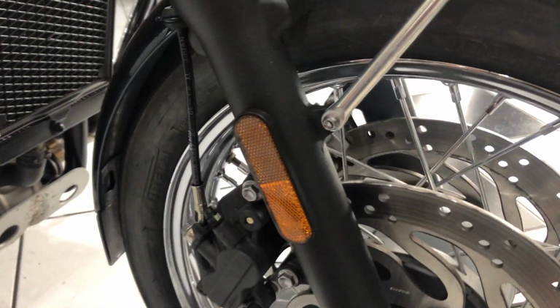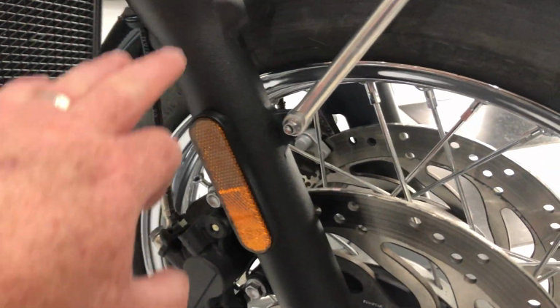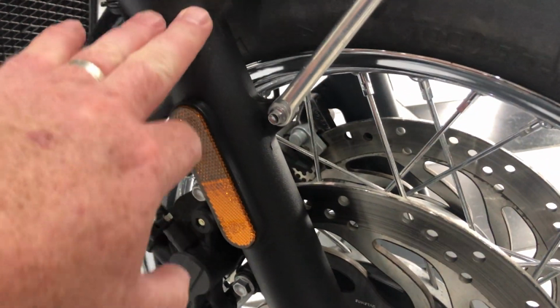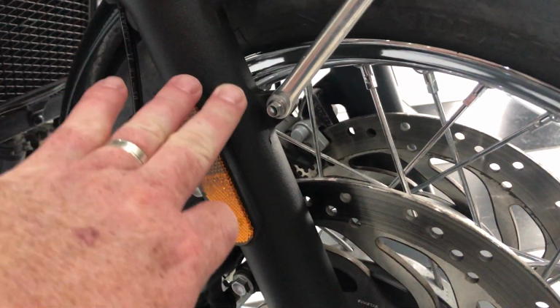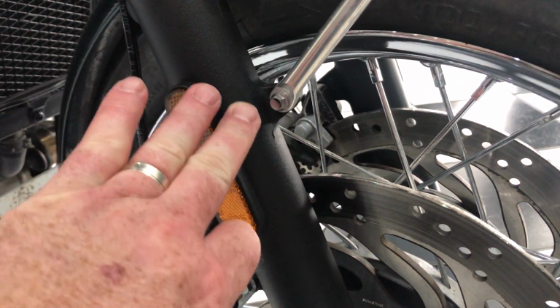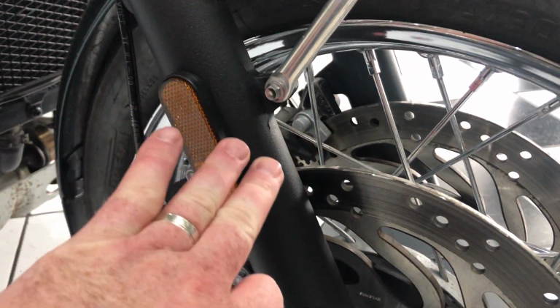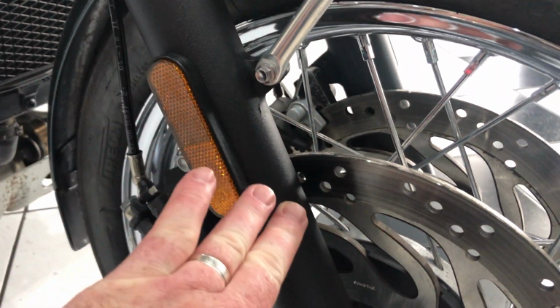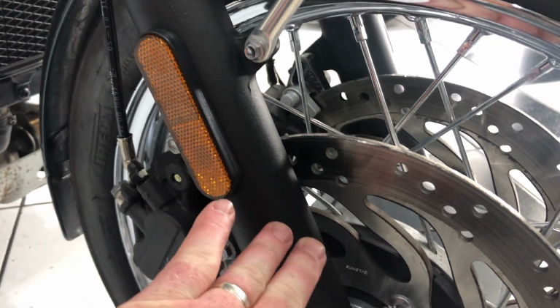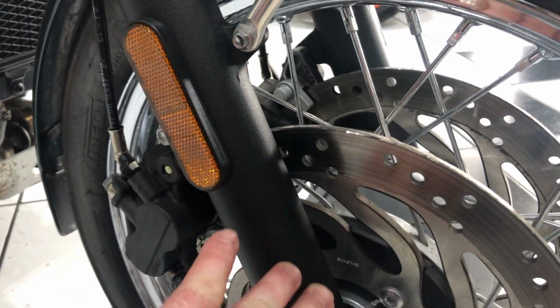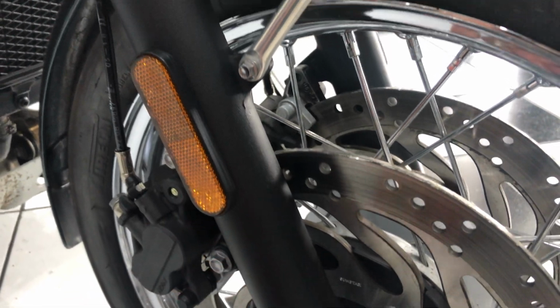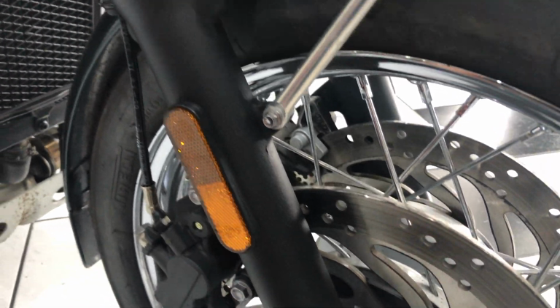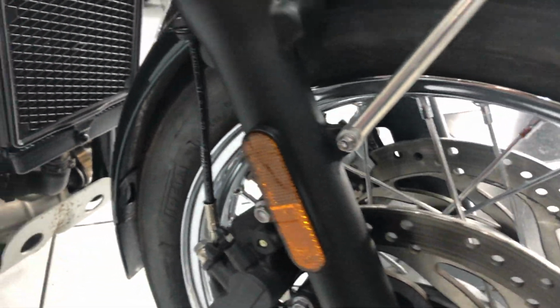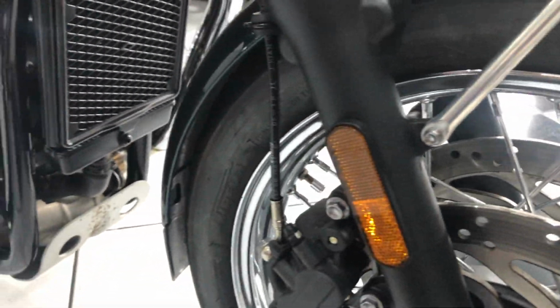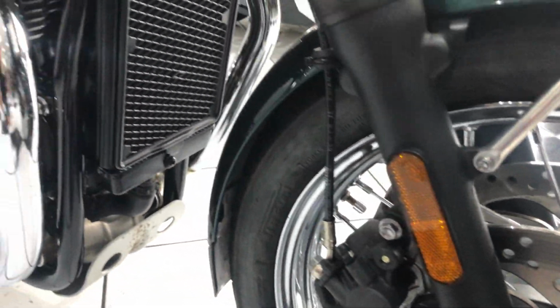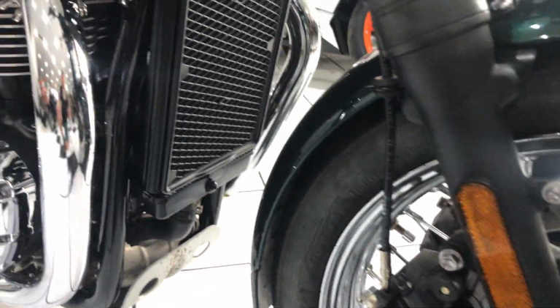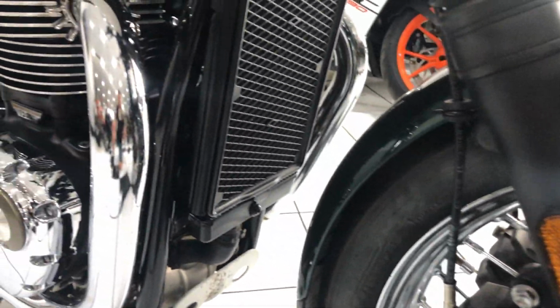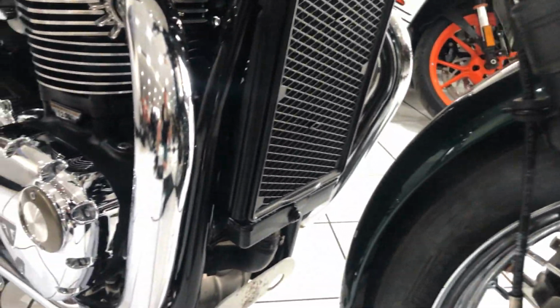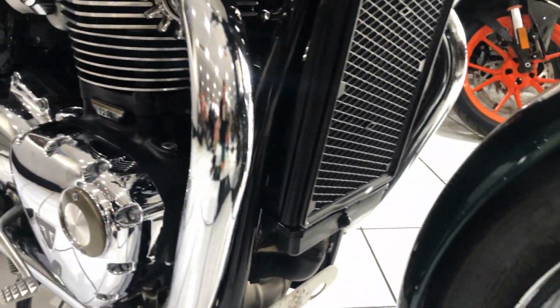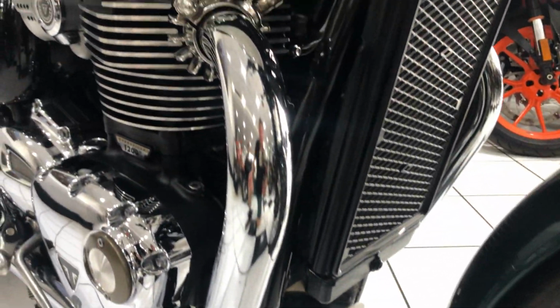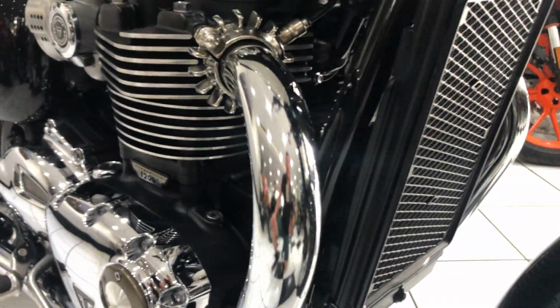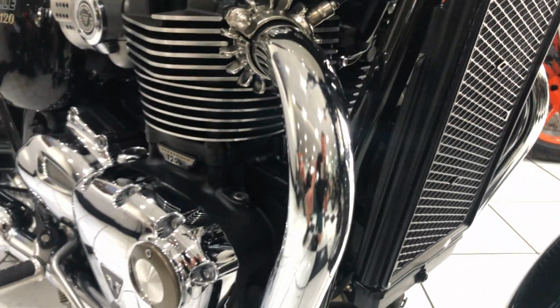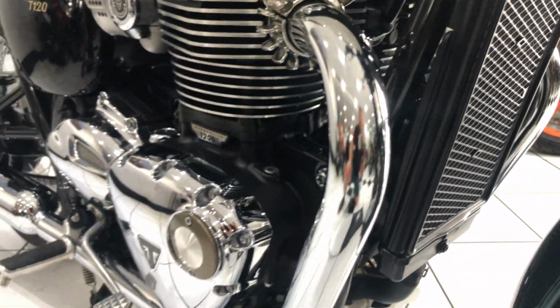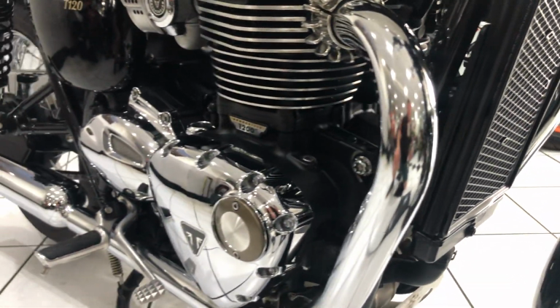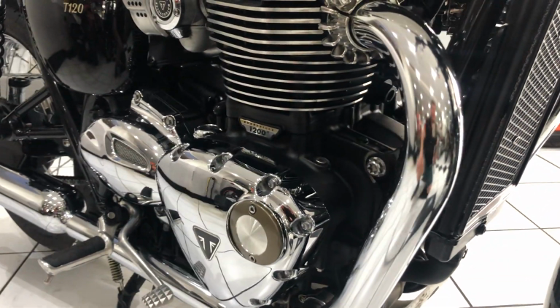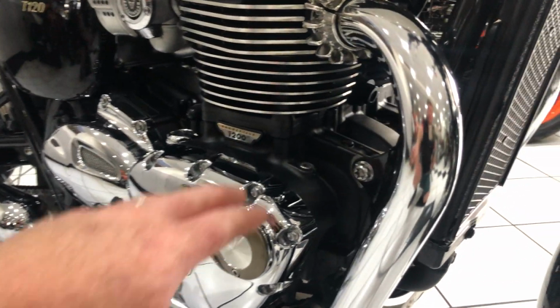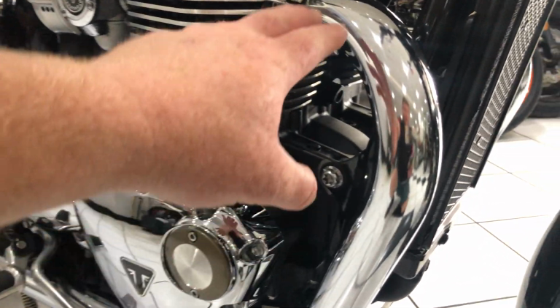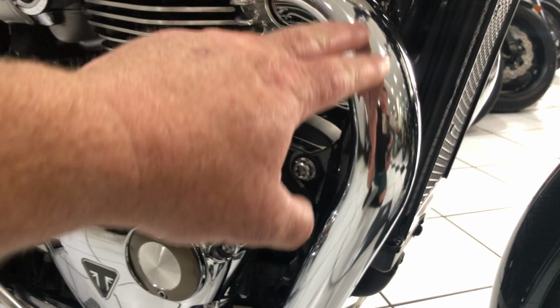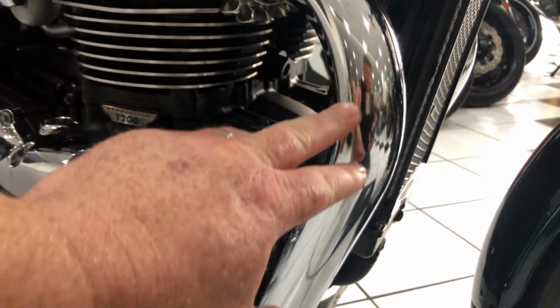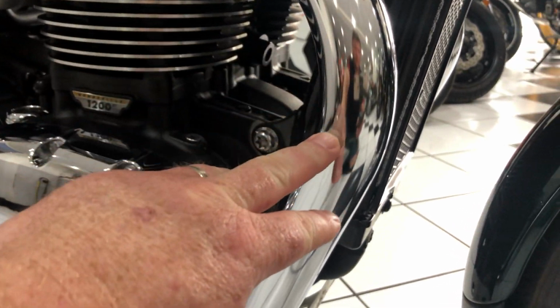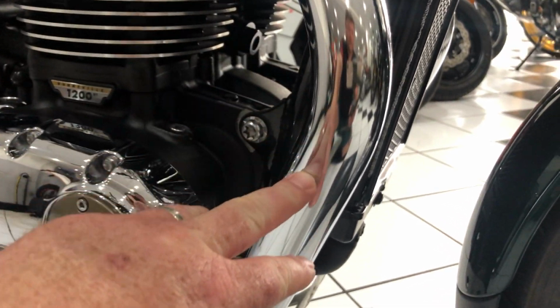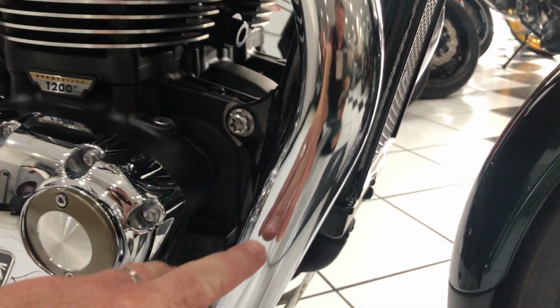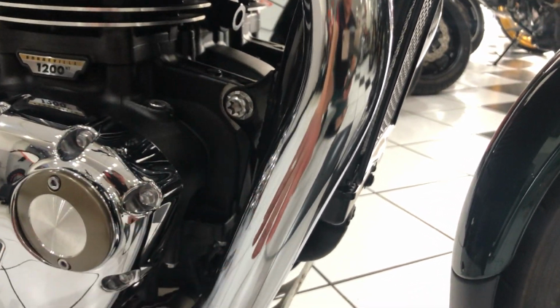Even those four clocks — no stone chipping there. Moving further back, the exhaust downpipes are all nice and clean.